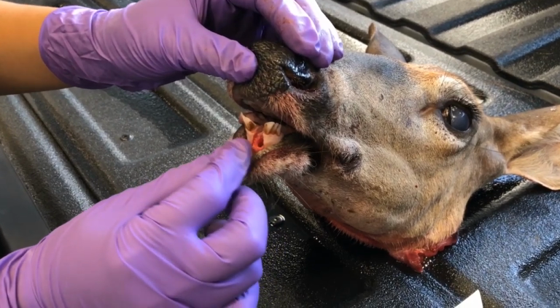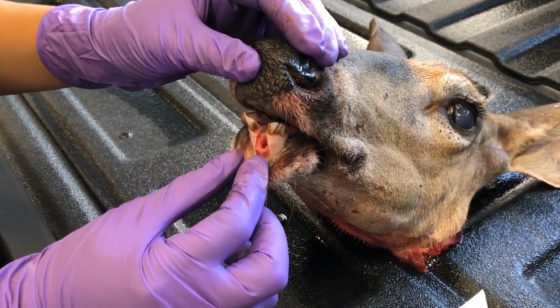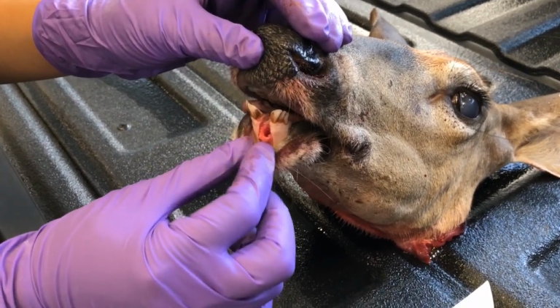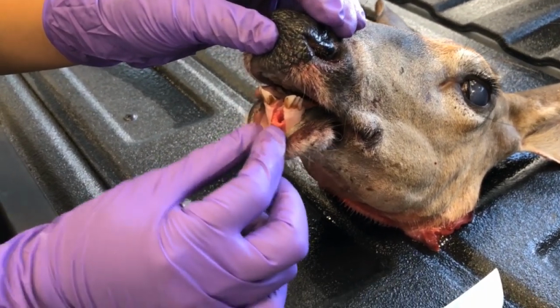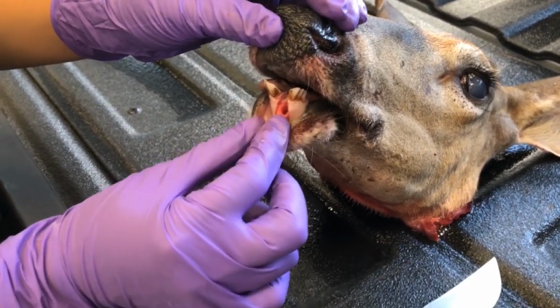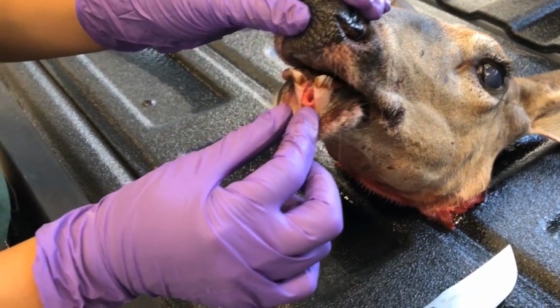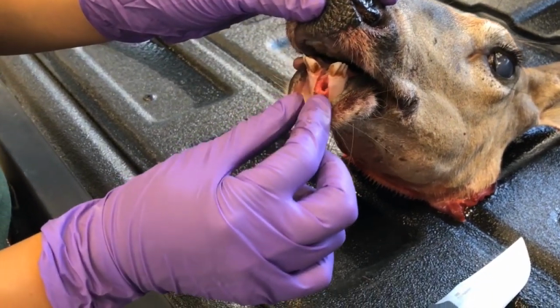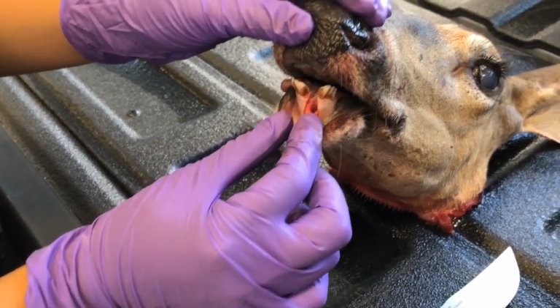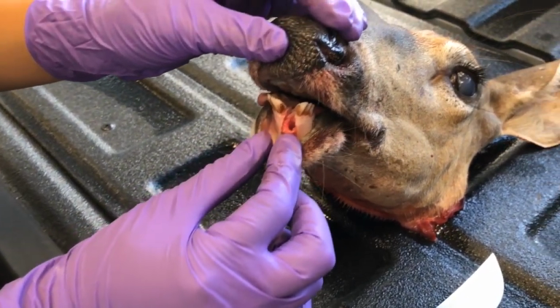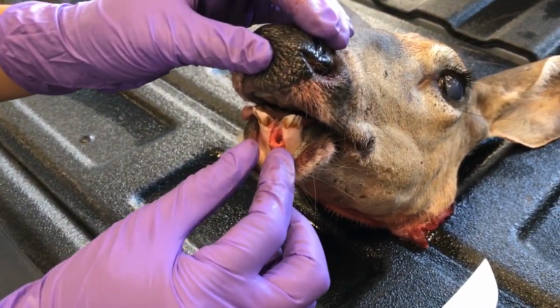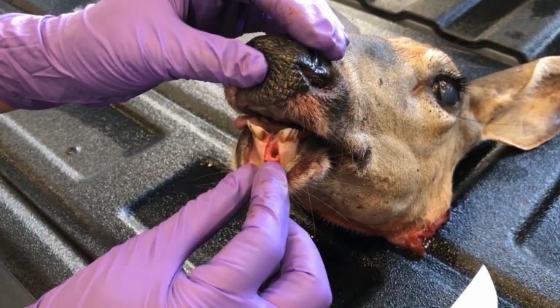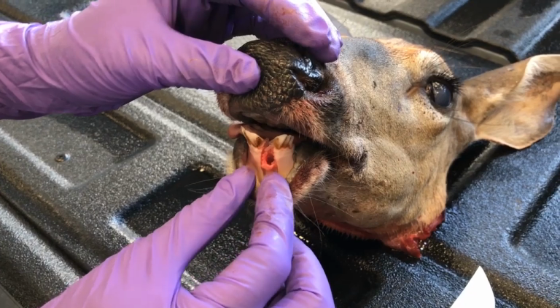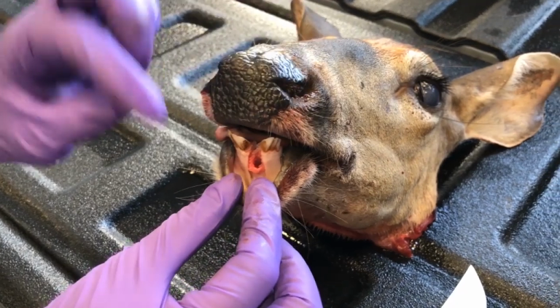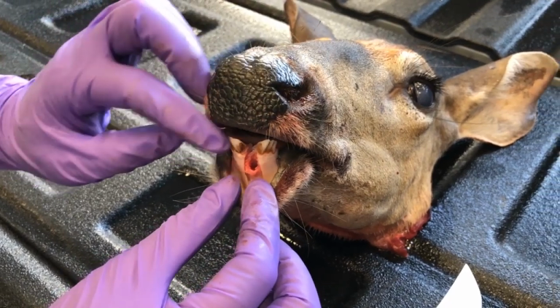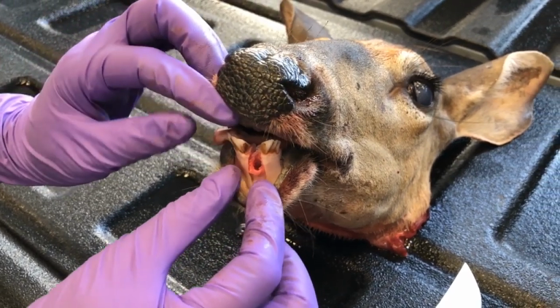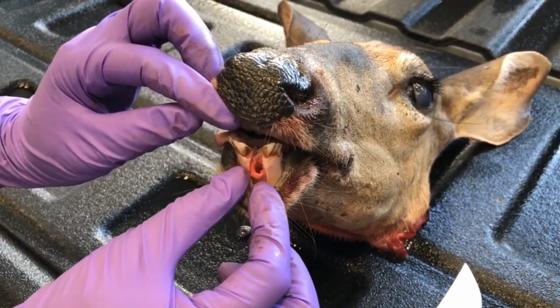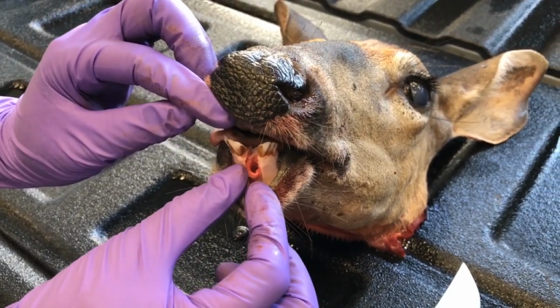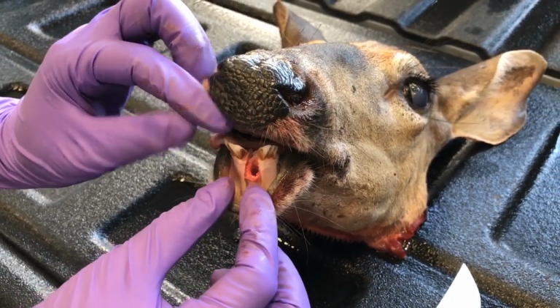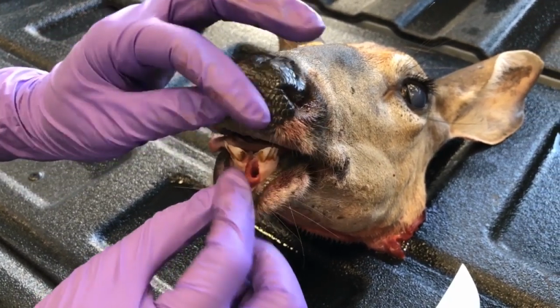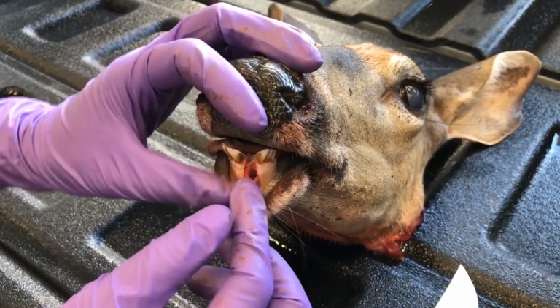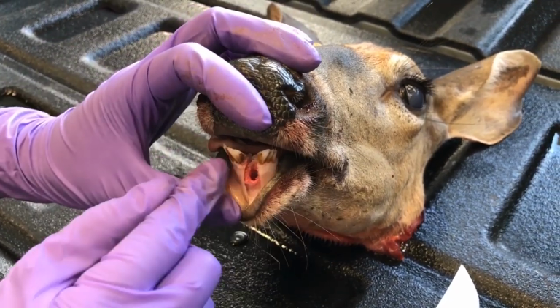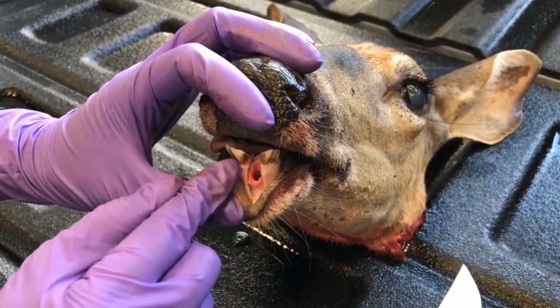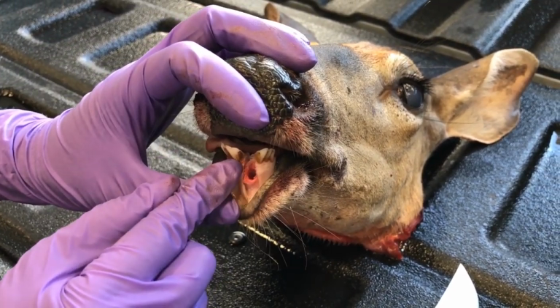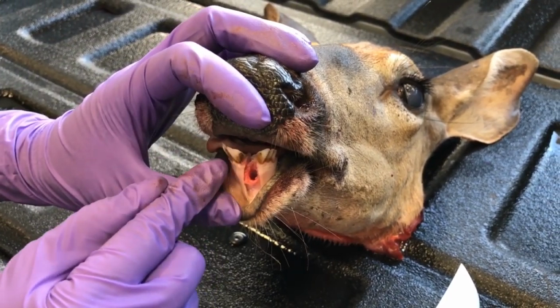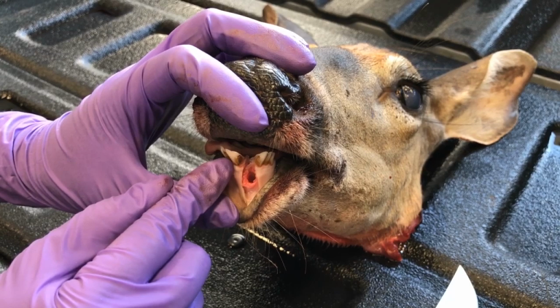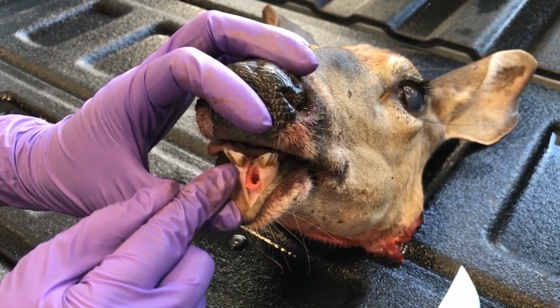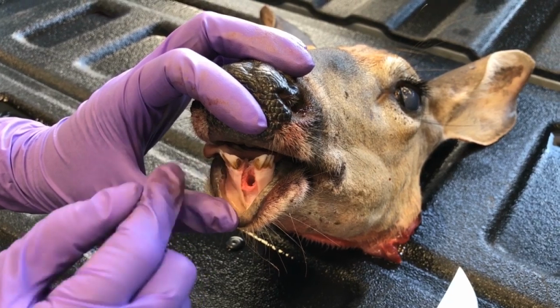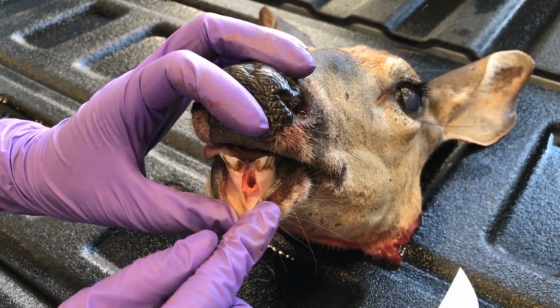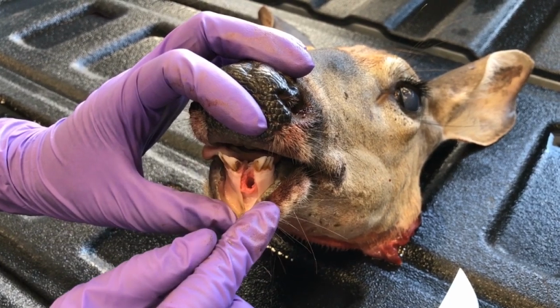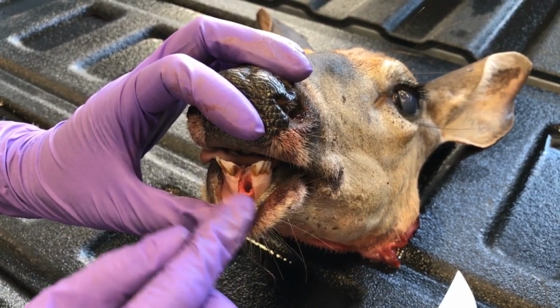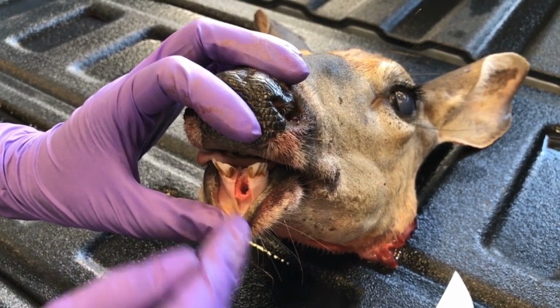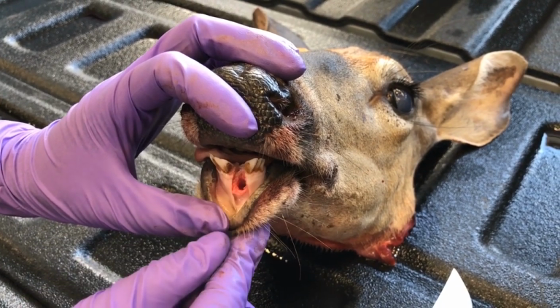But if you accidentally break that root off, it's okay because you can submit the other first incisor. Hopefully you can extract that one without breaking the root.